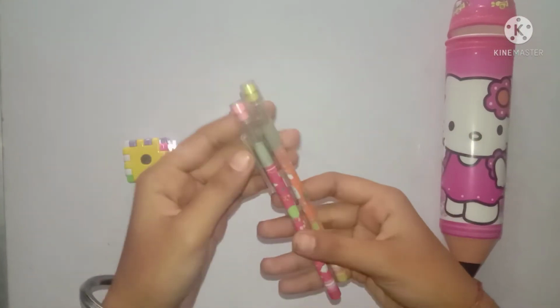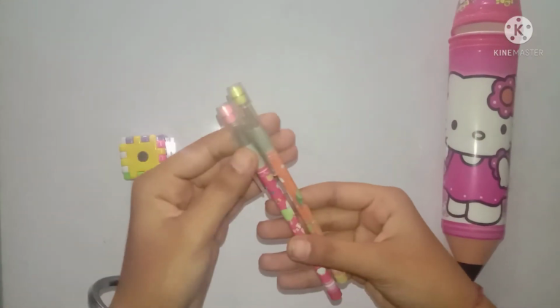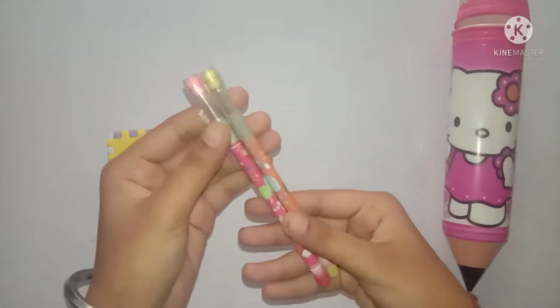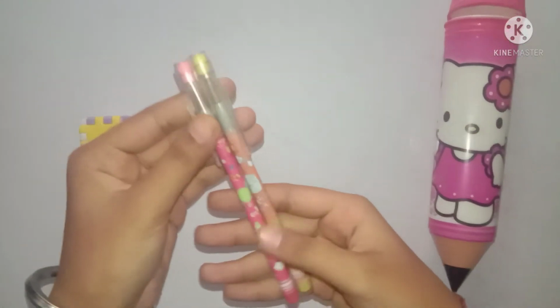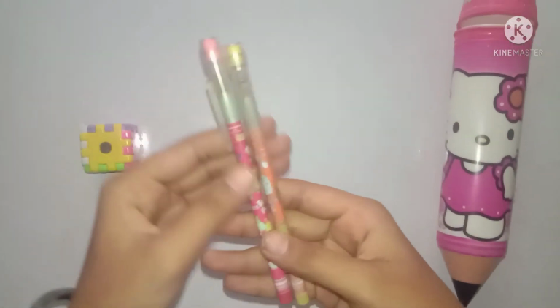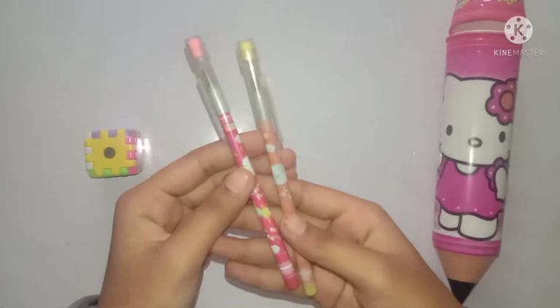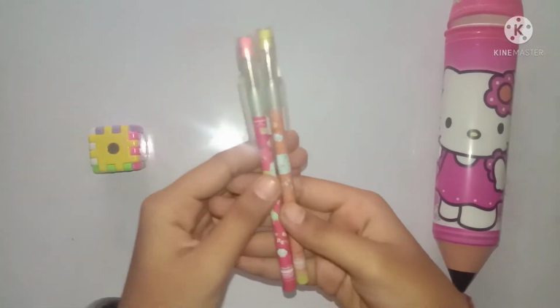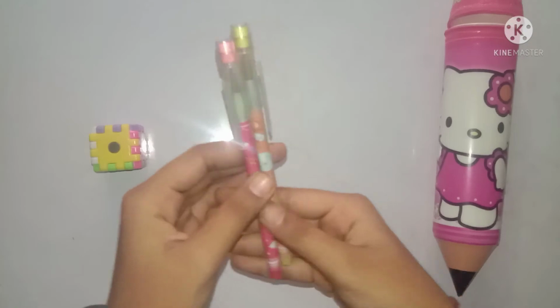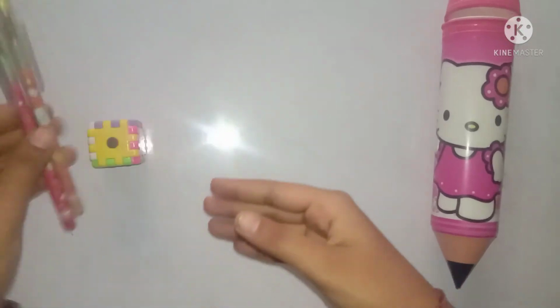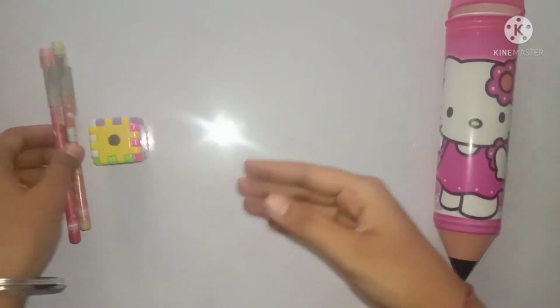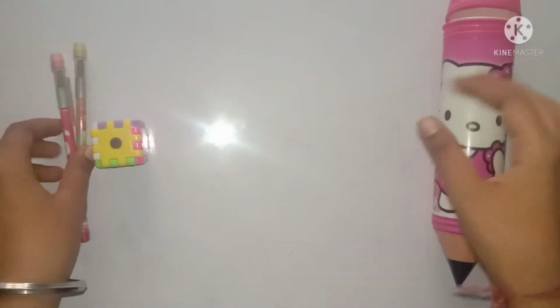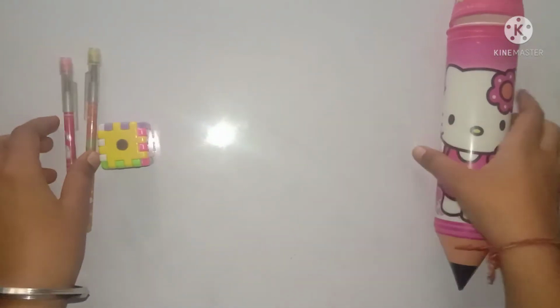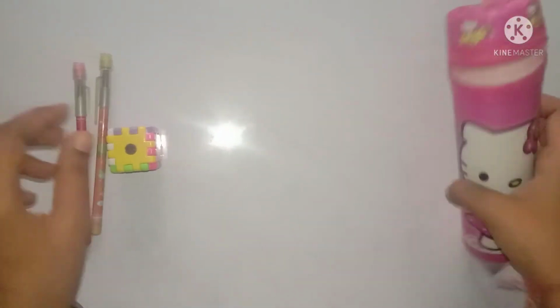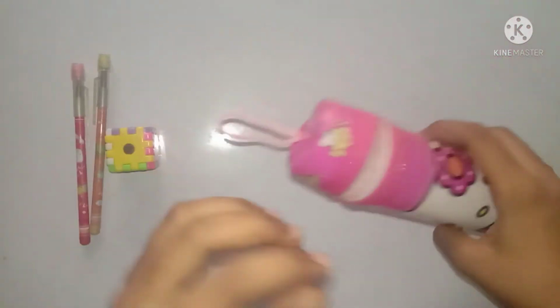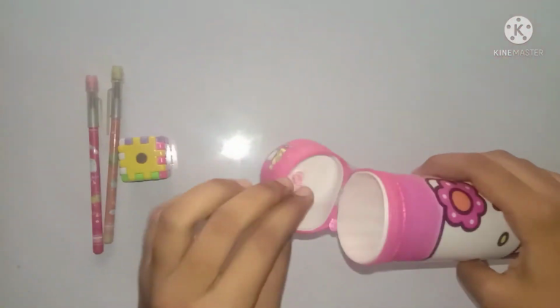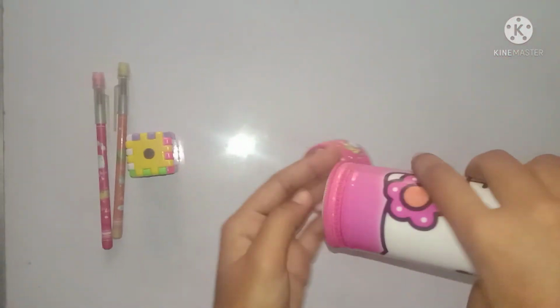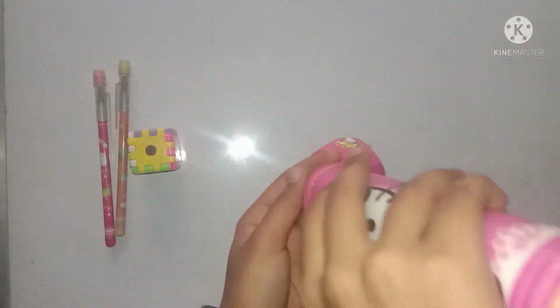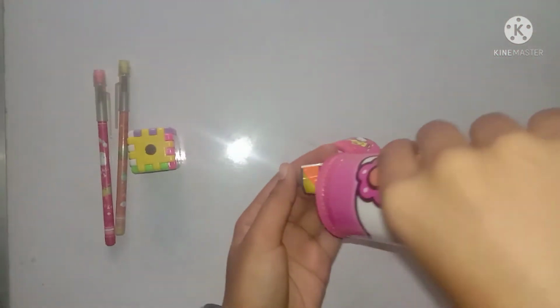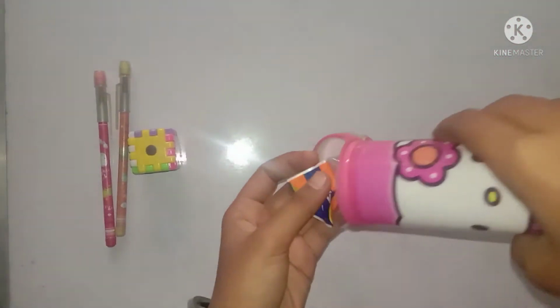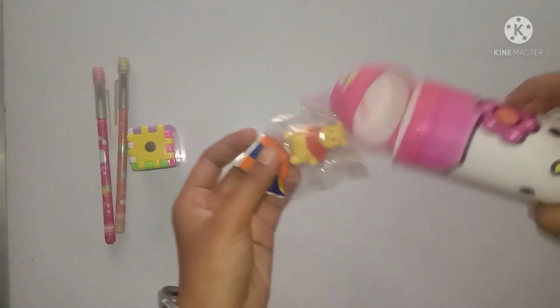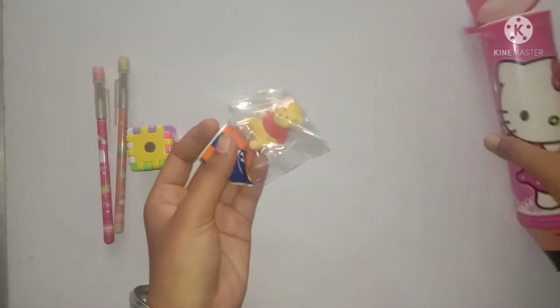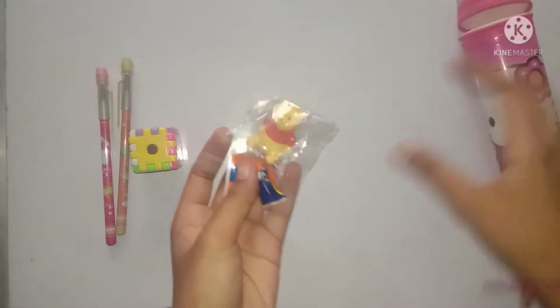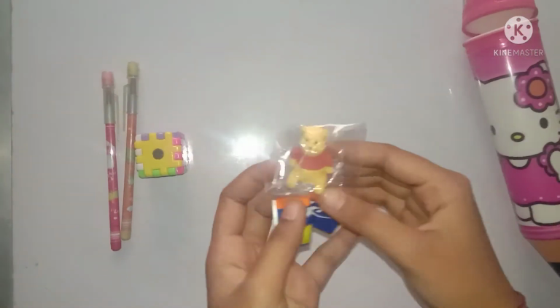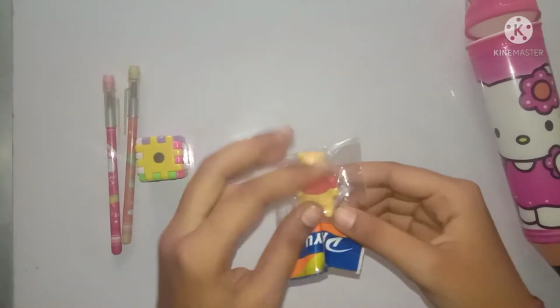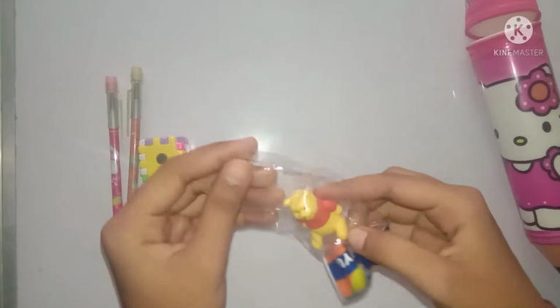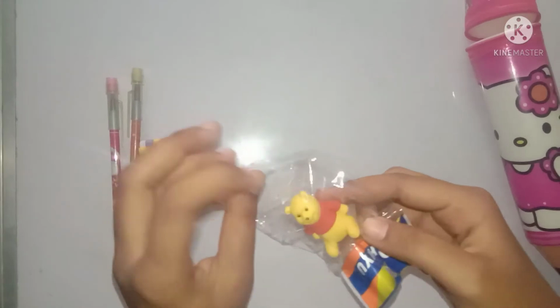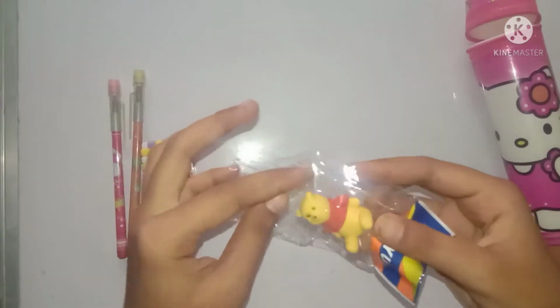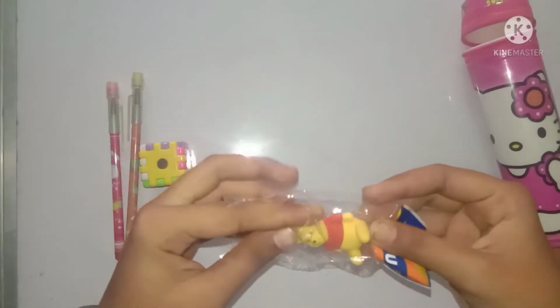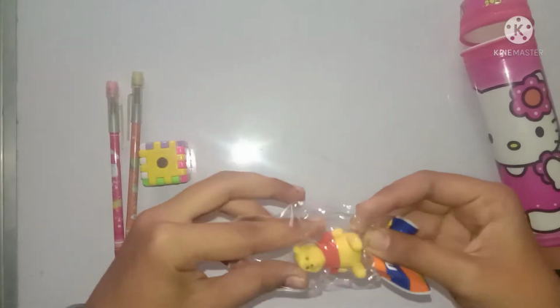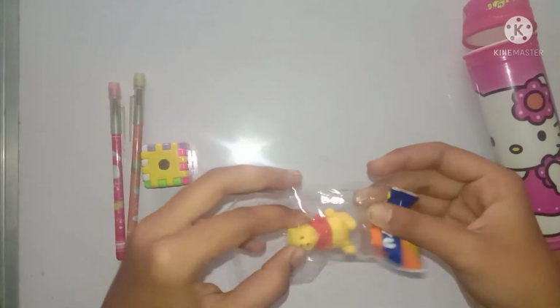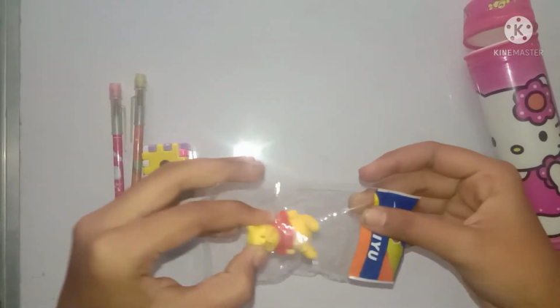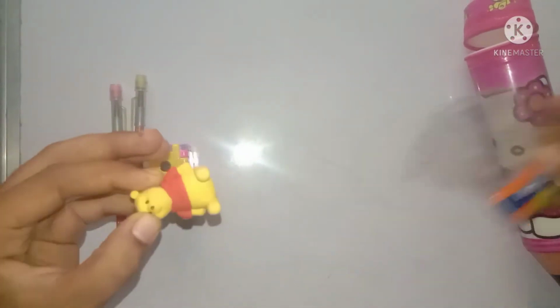This pencil is a different color, and this is an eraser — this is a panda eraser.